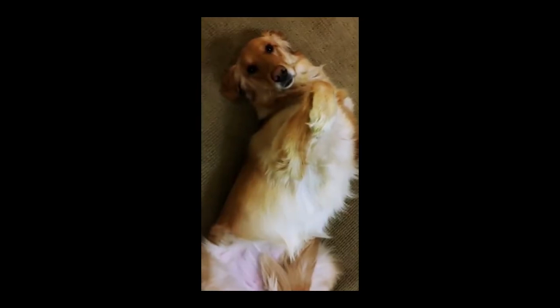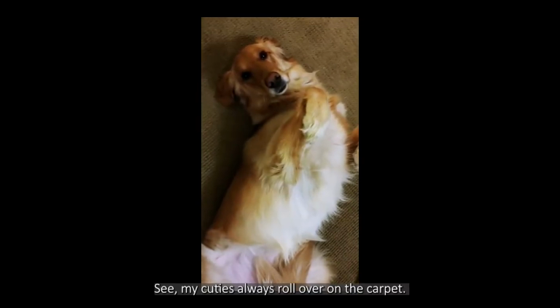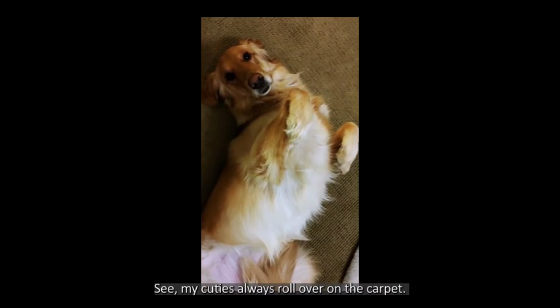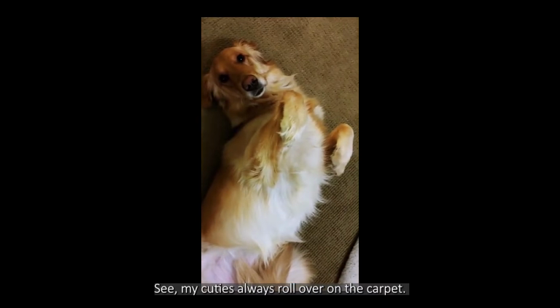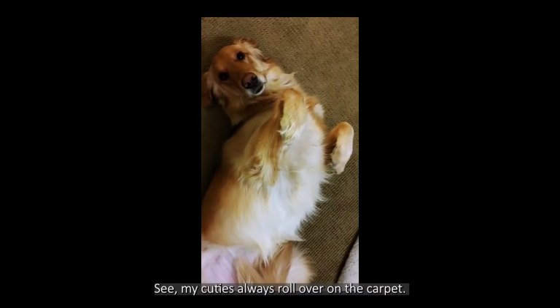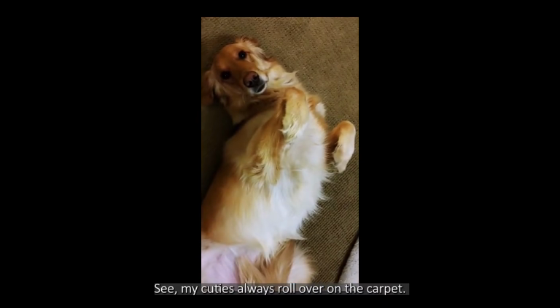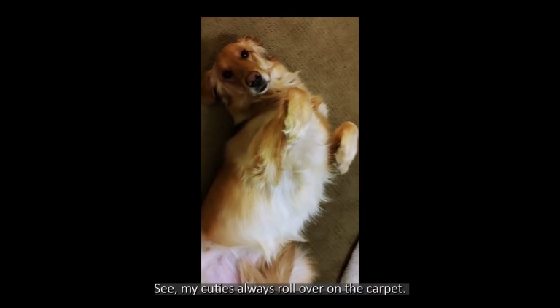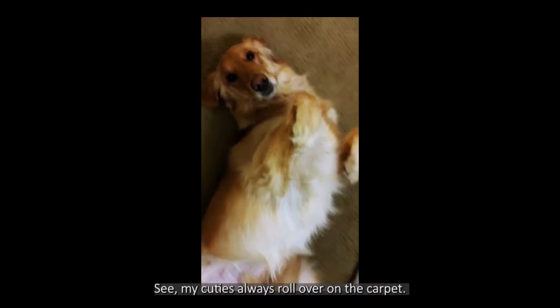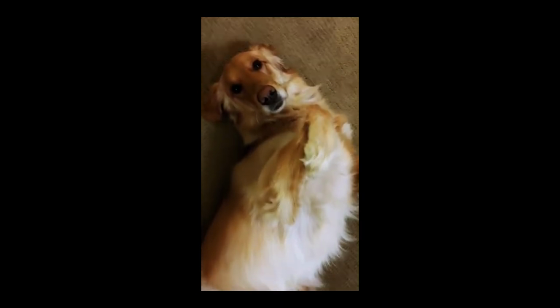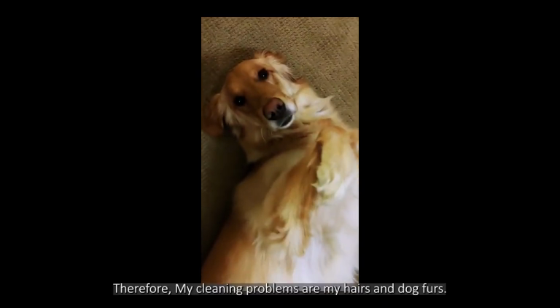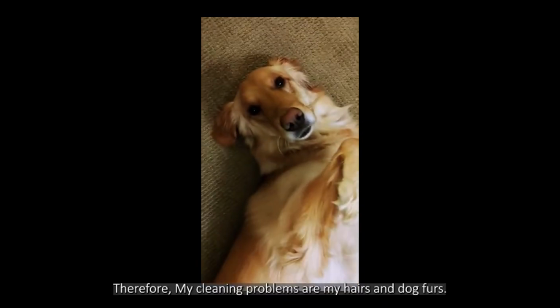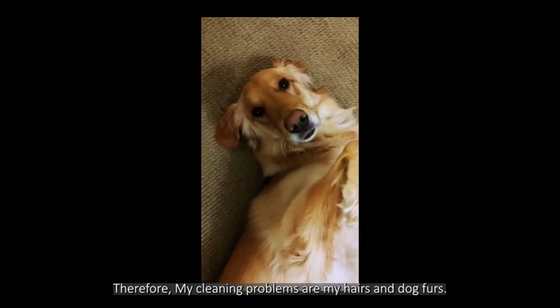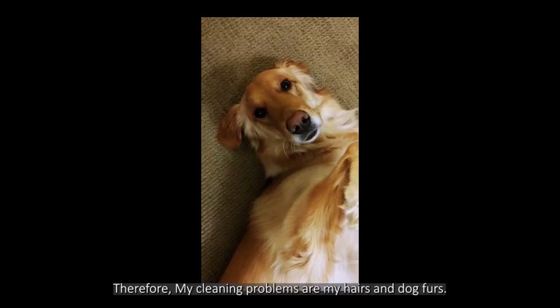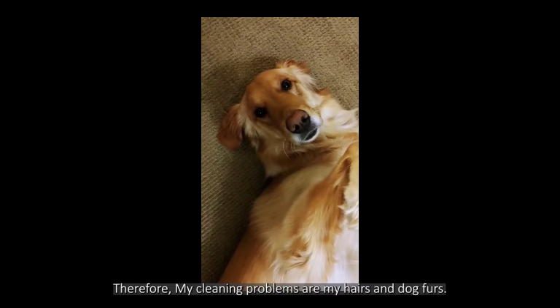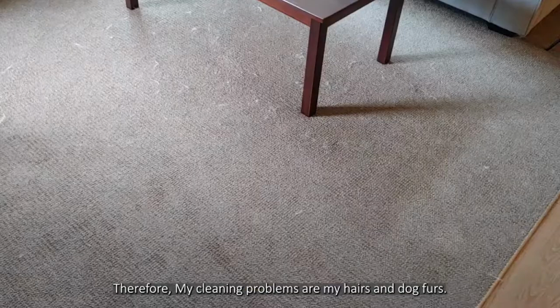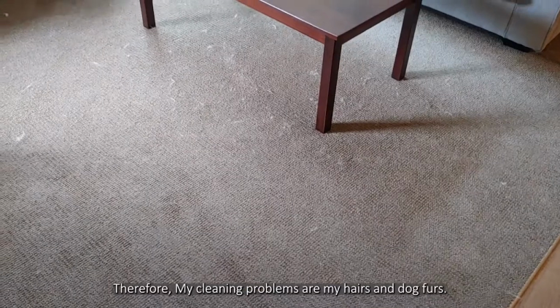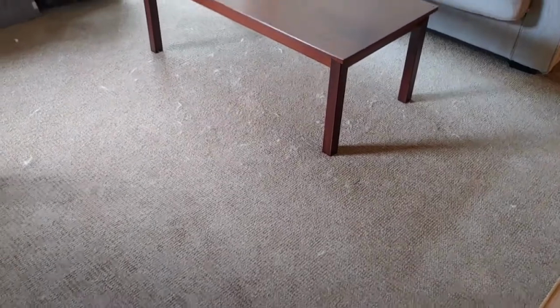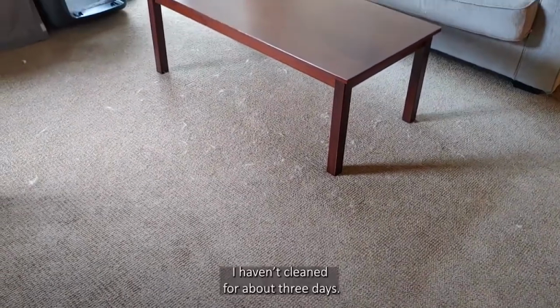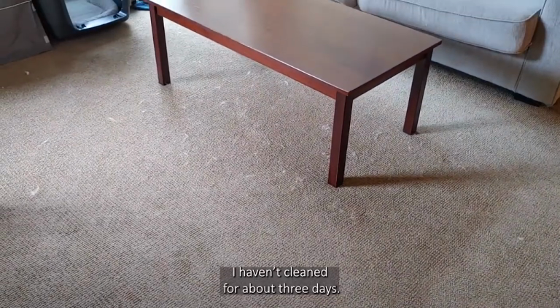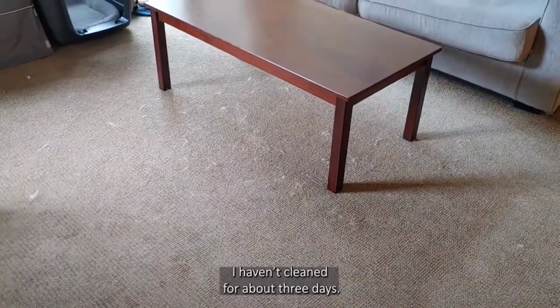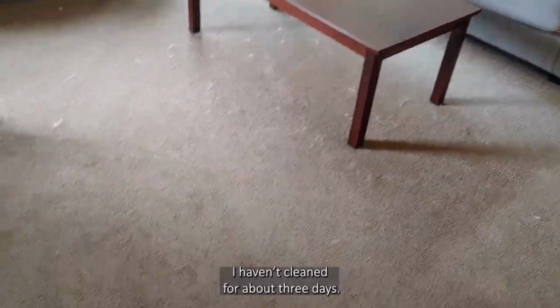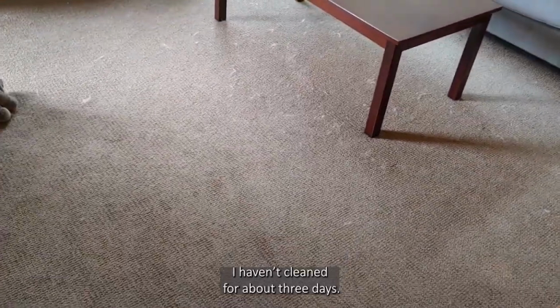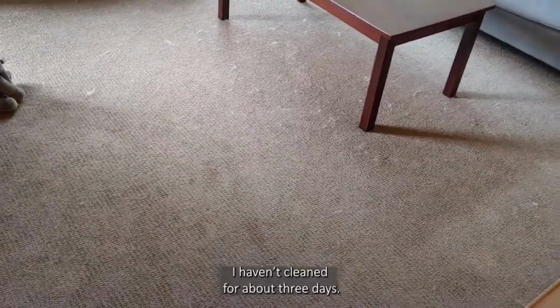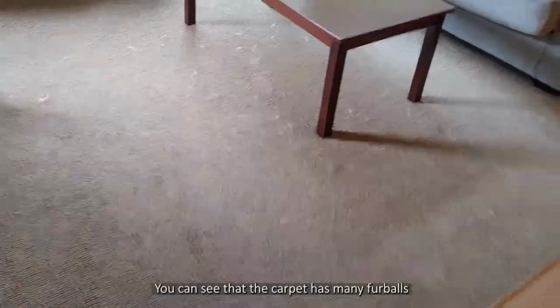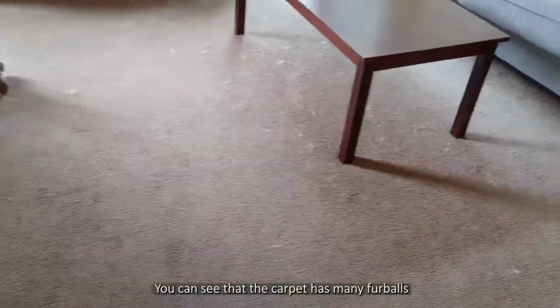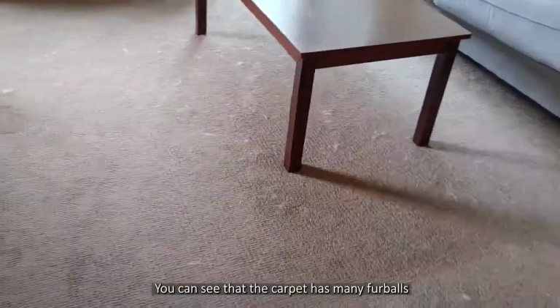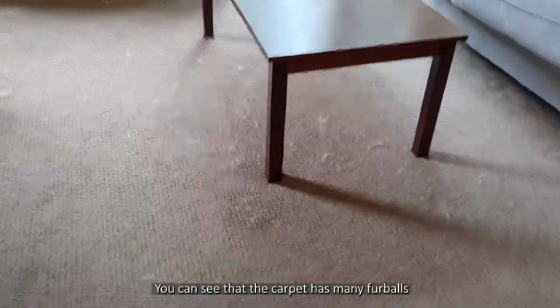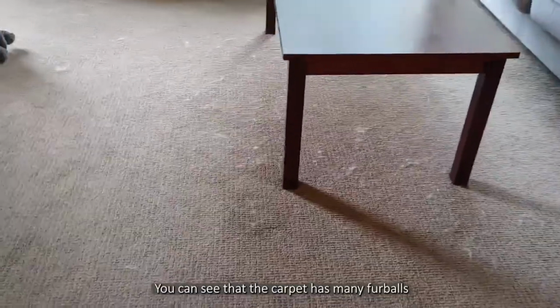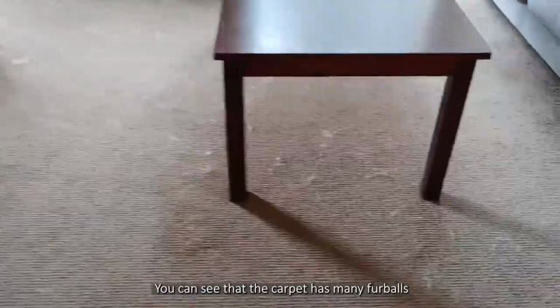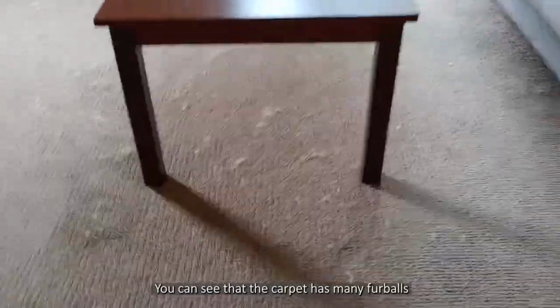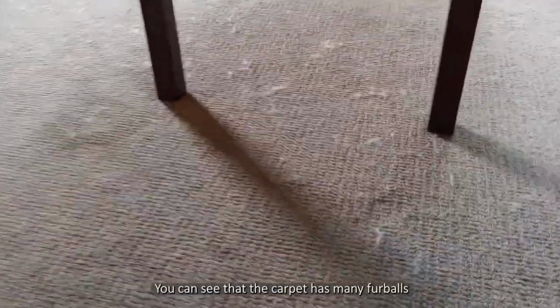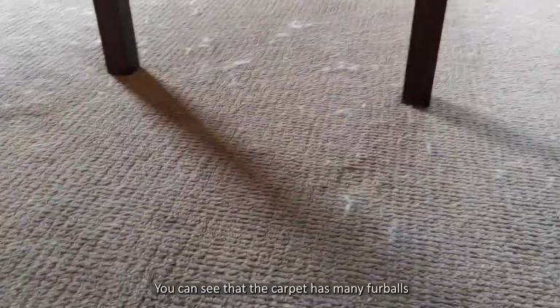See, my cuties always roll over on the carpet. Therefore, my main cleaning problems are my heels and dog friends. I haven't cleaned it for about 3 days. You can see my carpet has many fur balls on it.